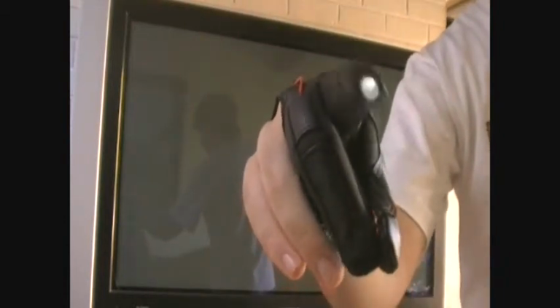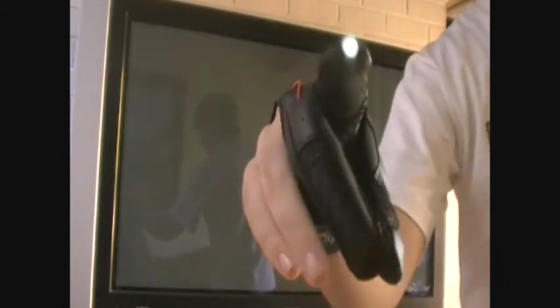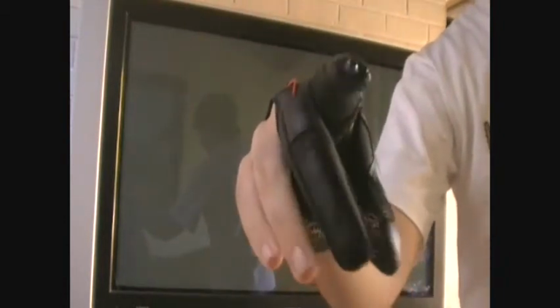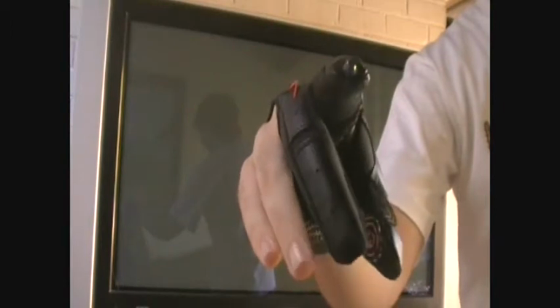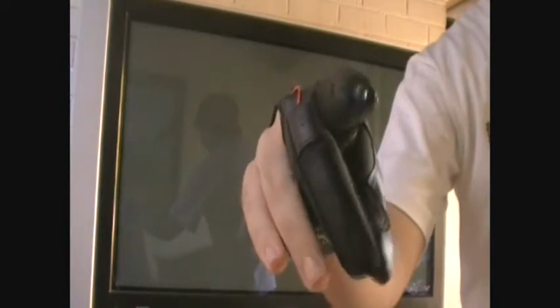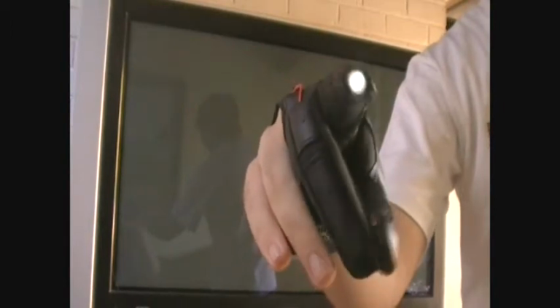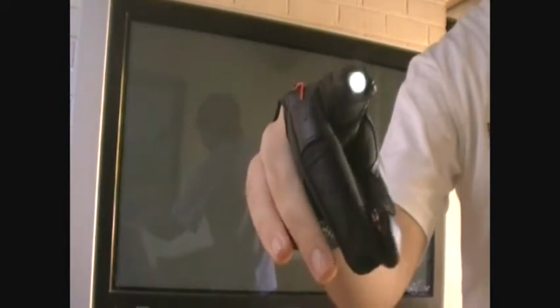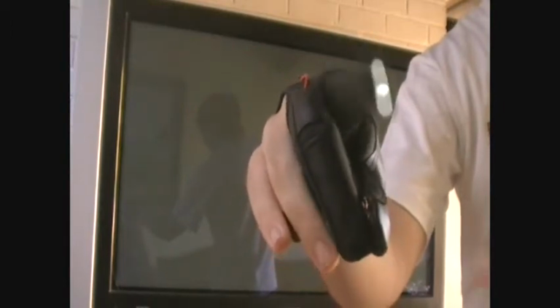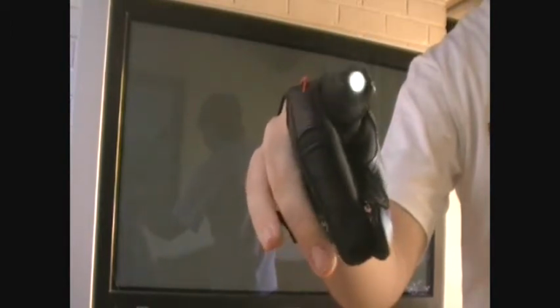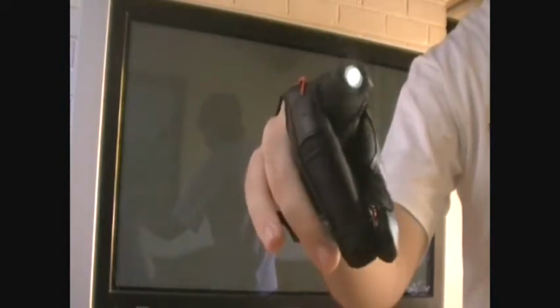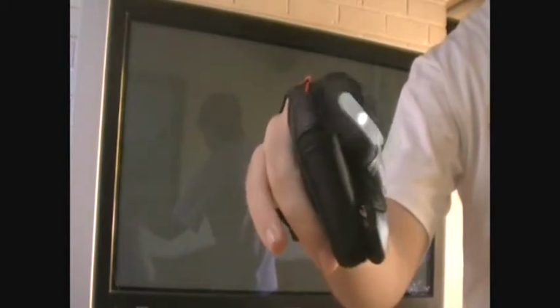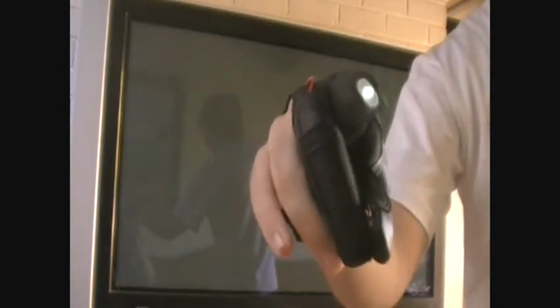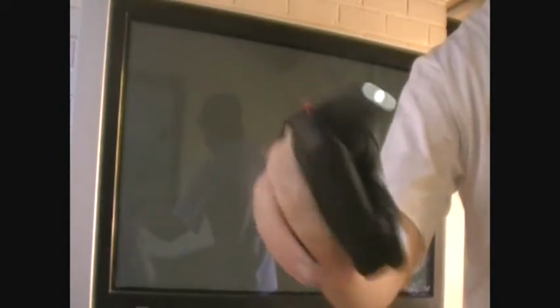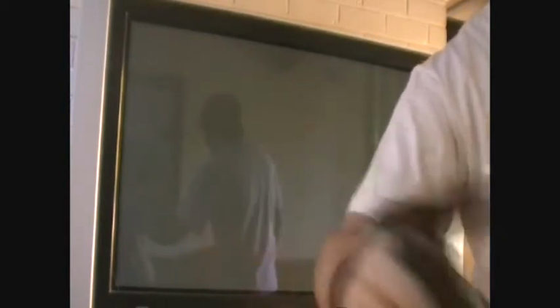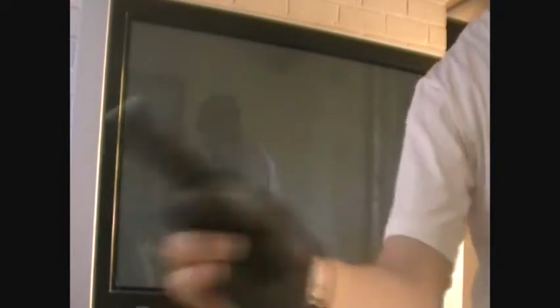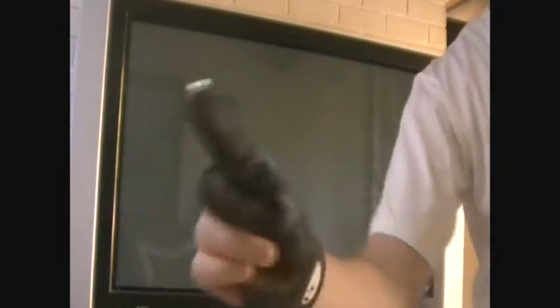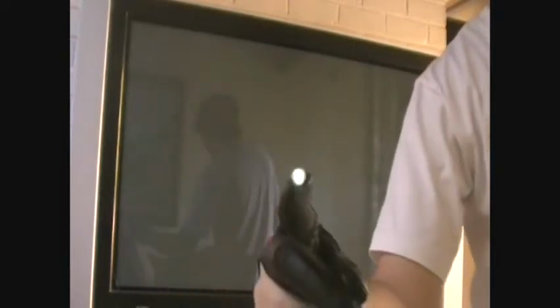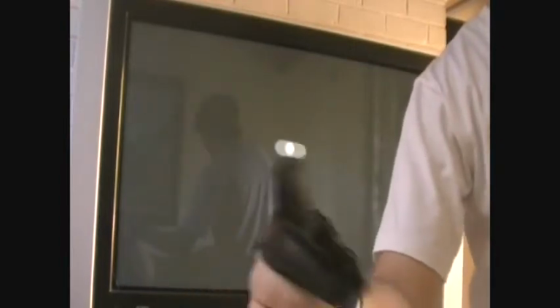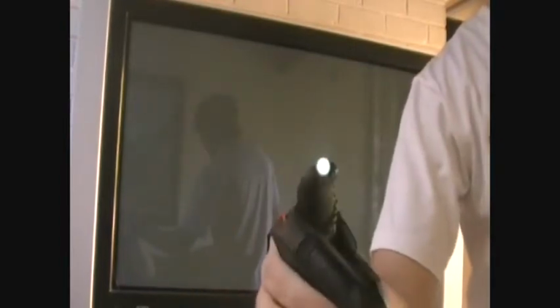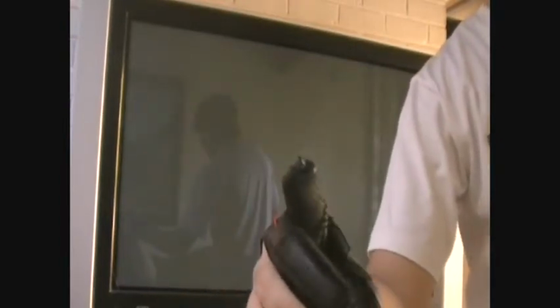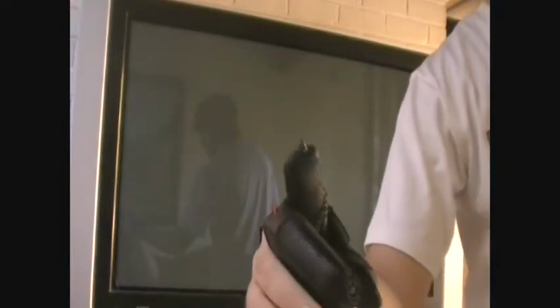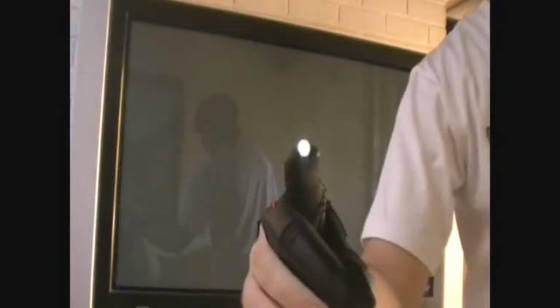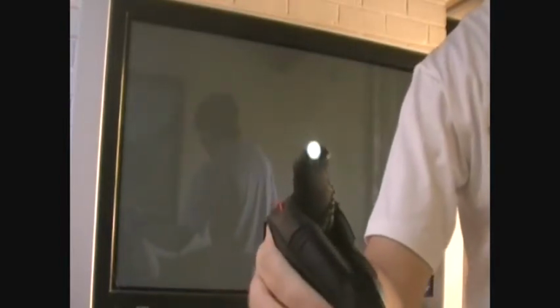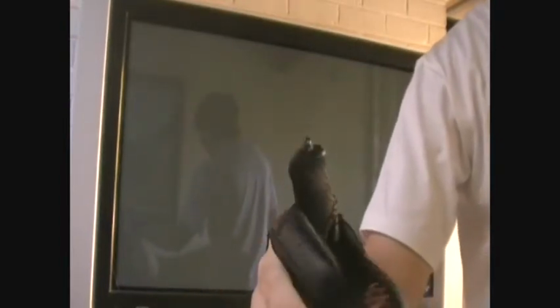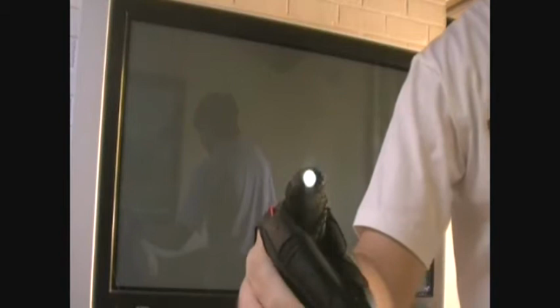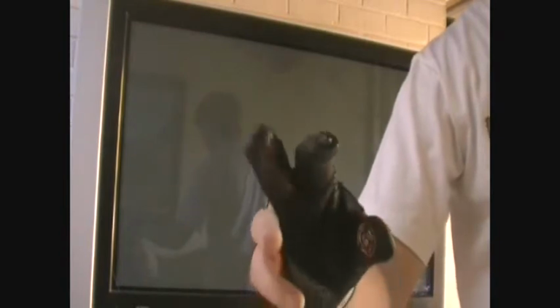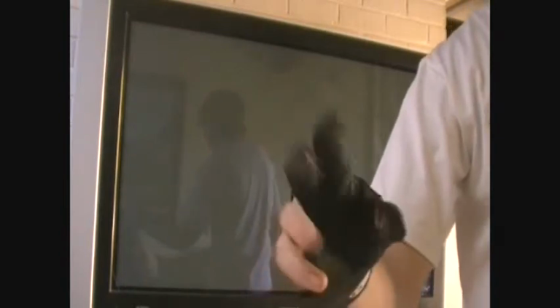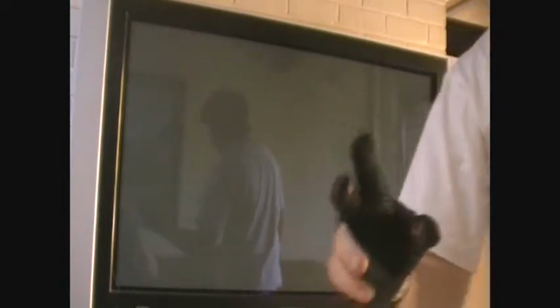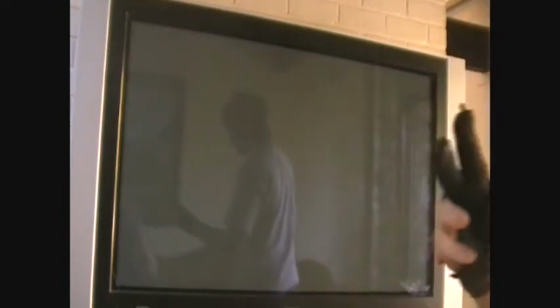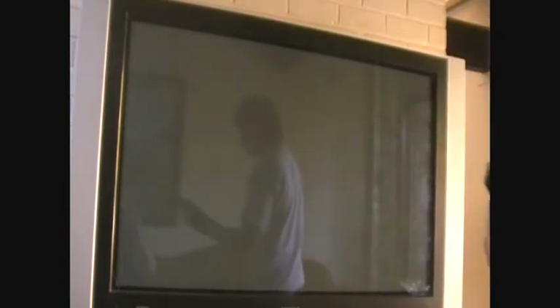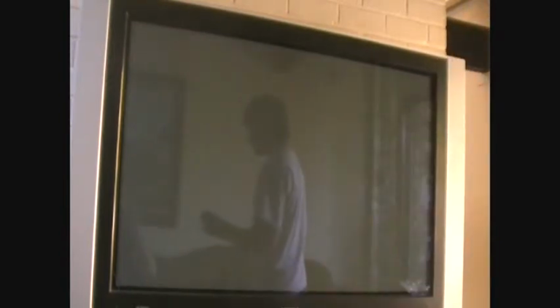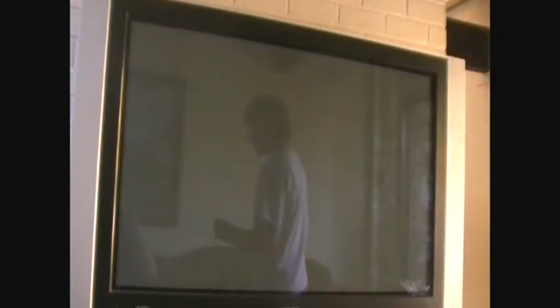Undo it a couple times. There you go. So as you can see, the human hand is actually part of the circuit. You are the switch. It's a very natural interaction and pretty easy to explain to someone once and suddenly they get it.